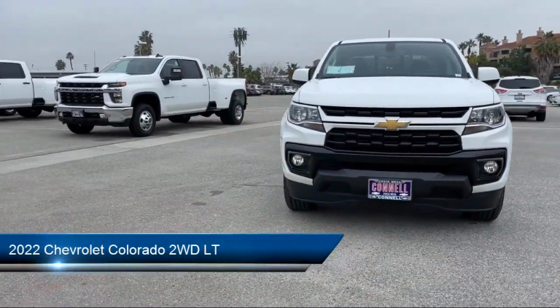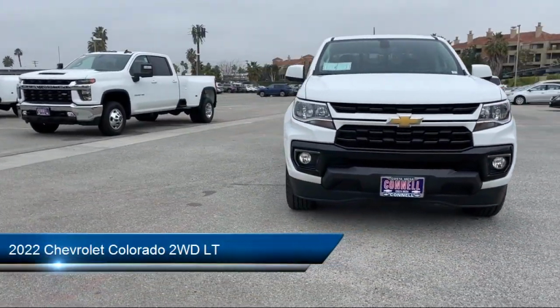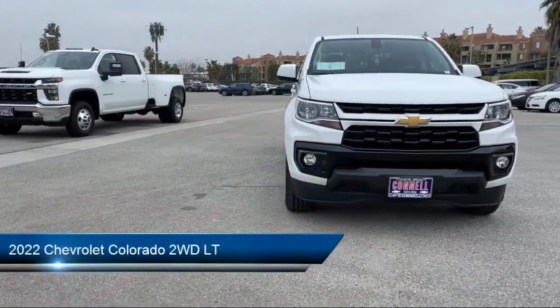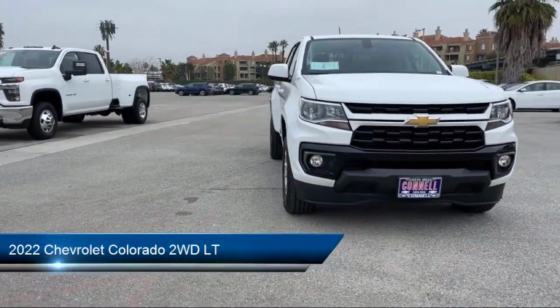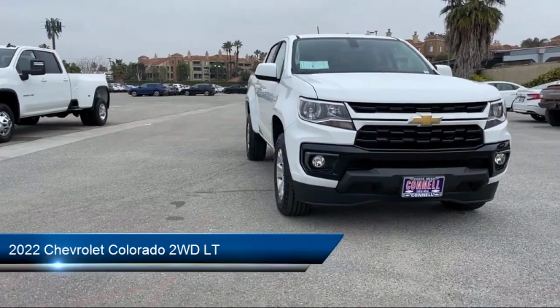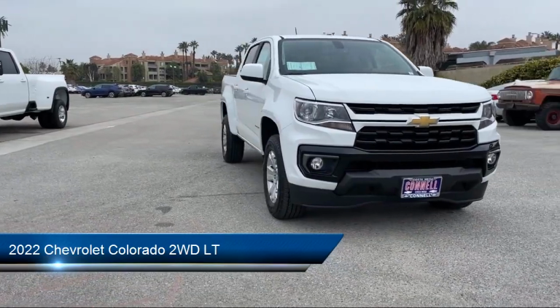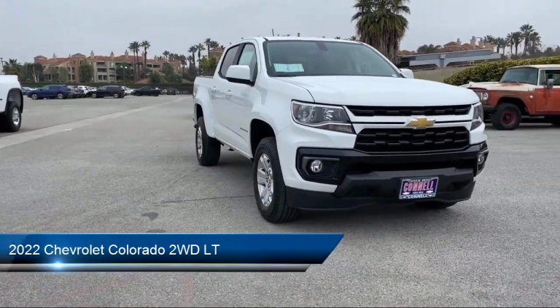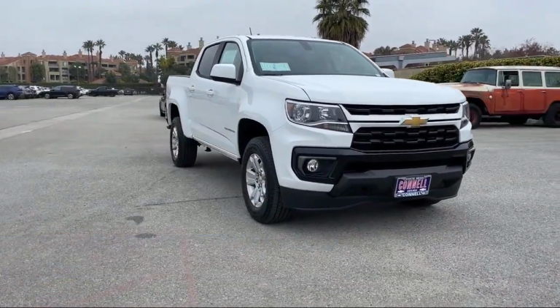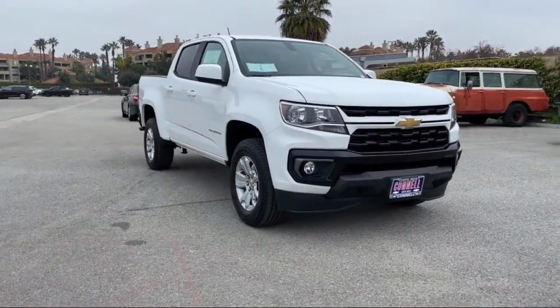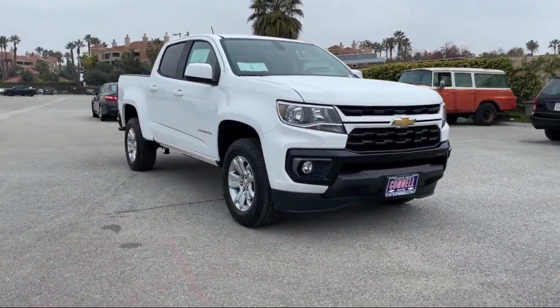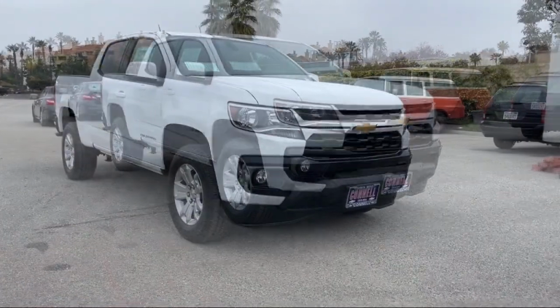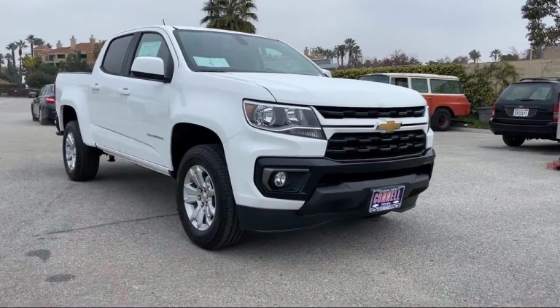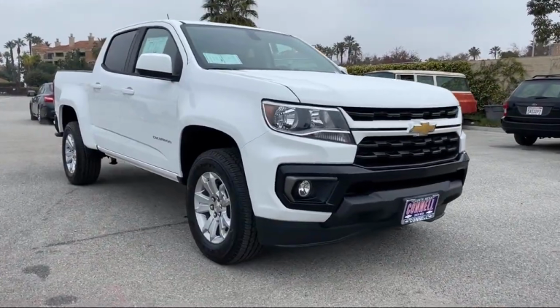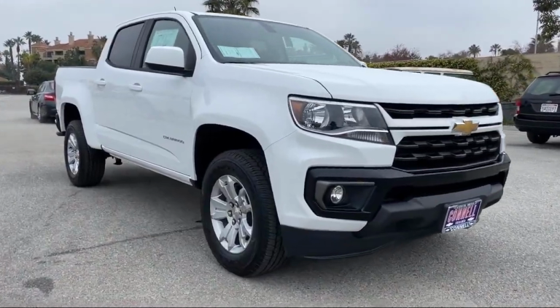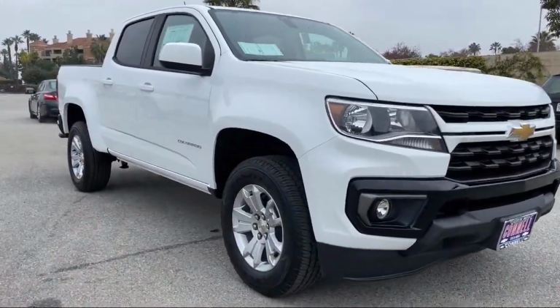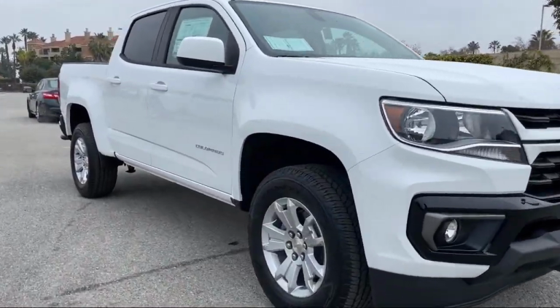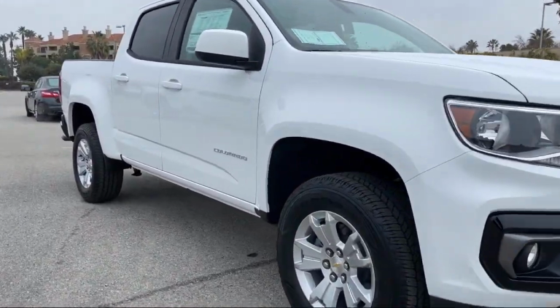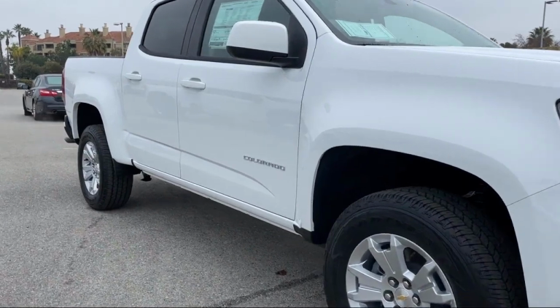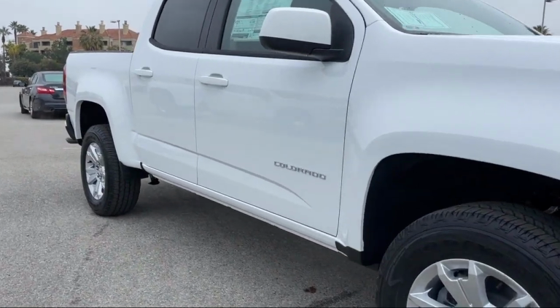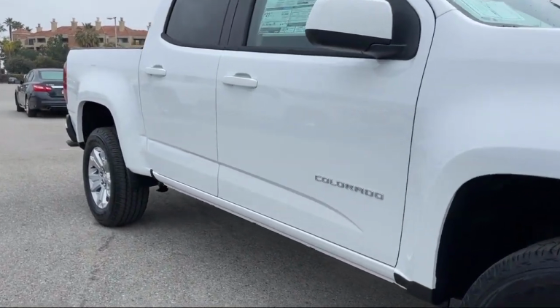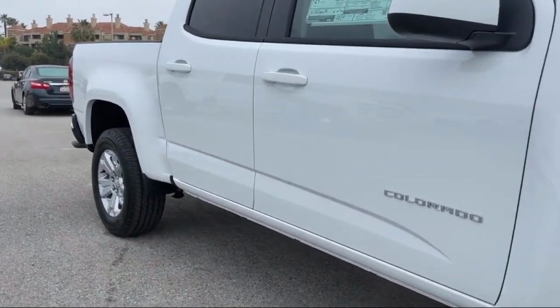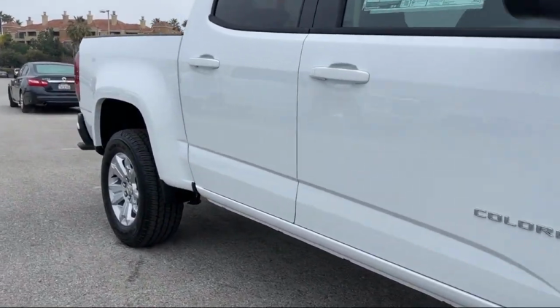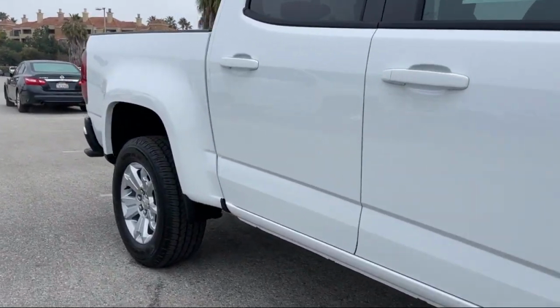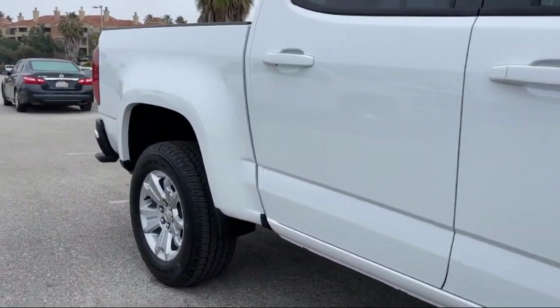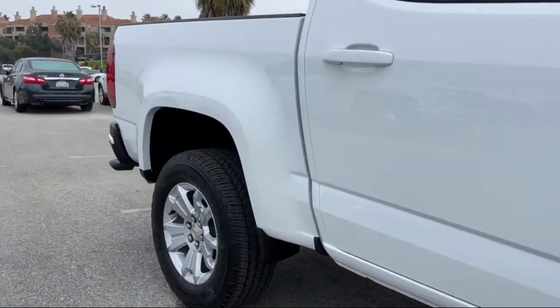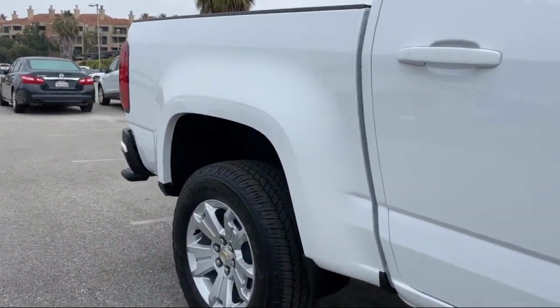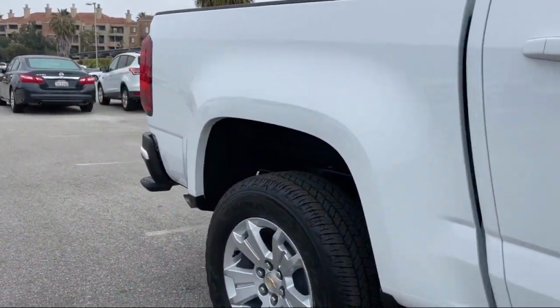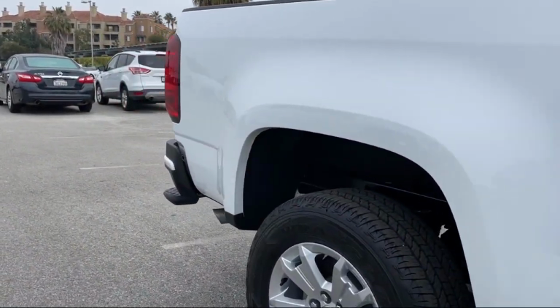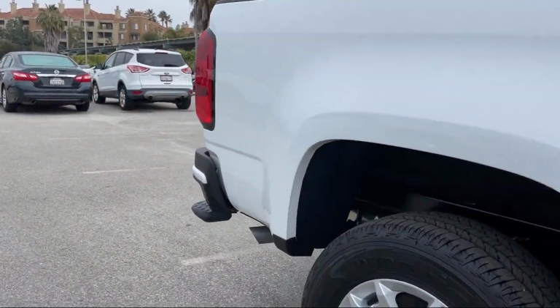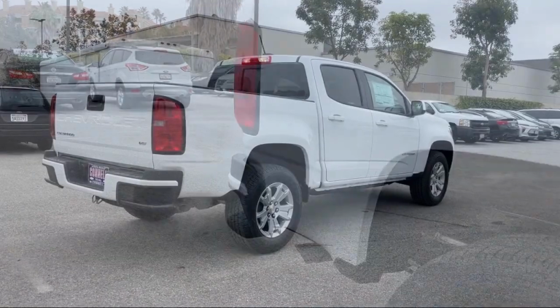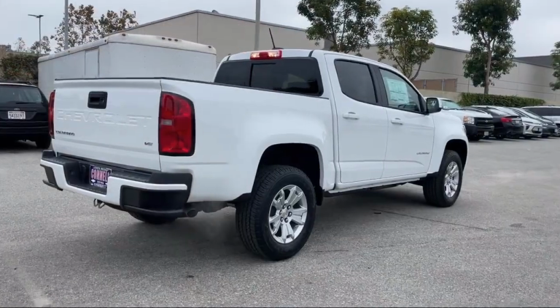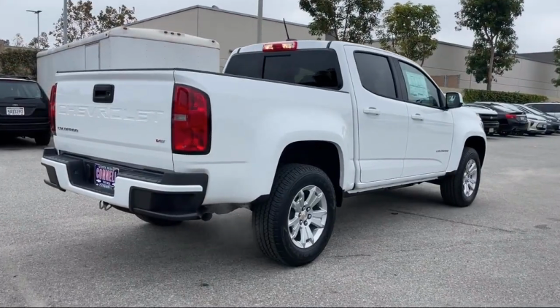It comes equipped with a 3.6 liter V6, 308 horsepower engine, smart device integration, MP3 player, and a leather steering wheel with auto tilt-away.